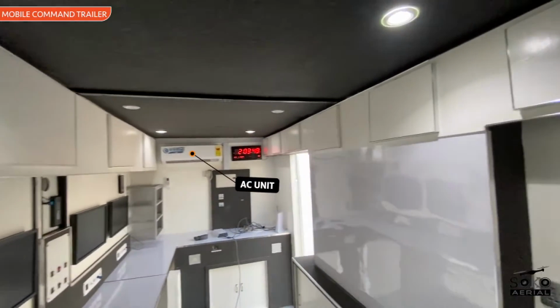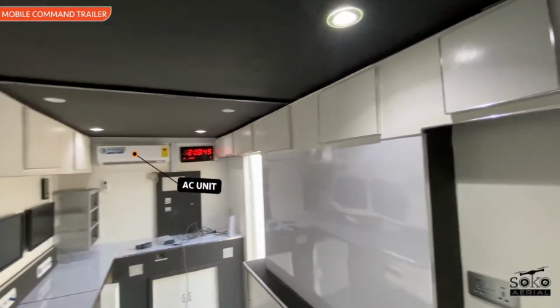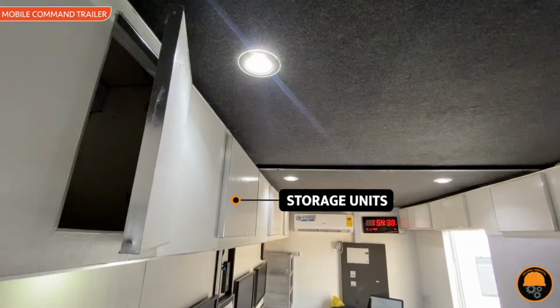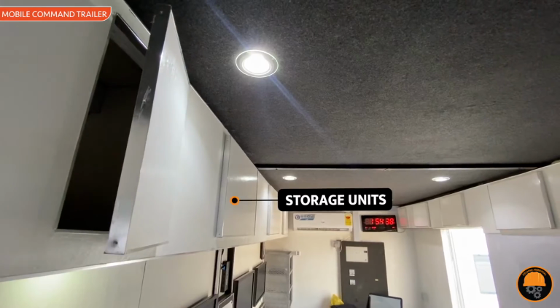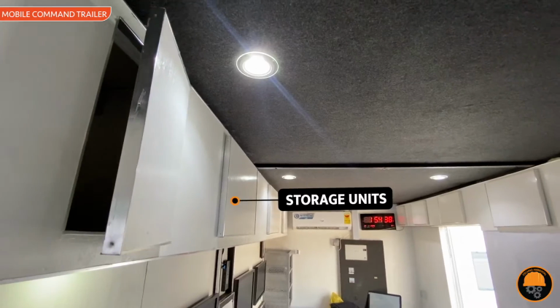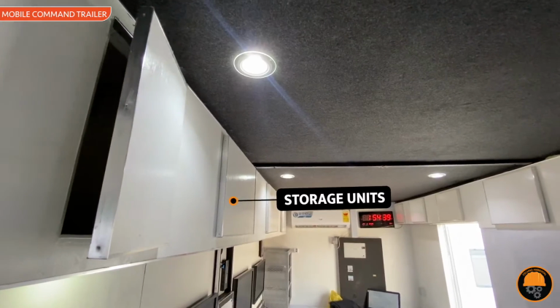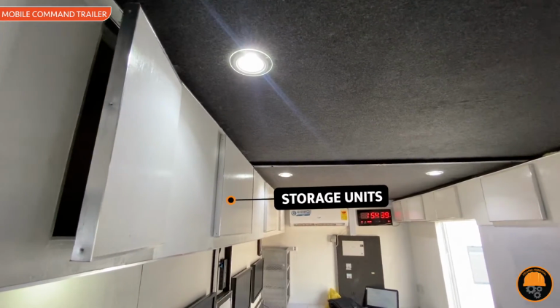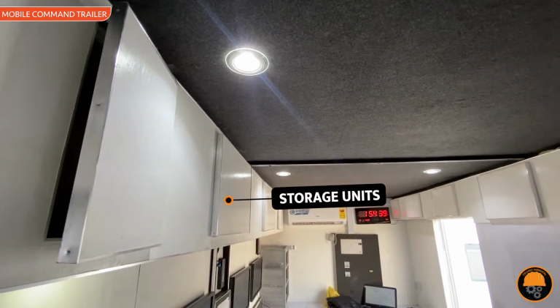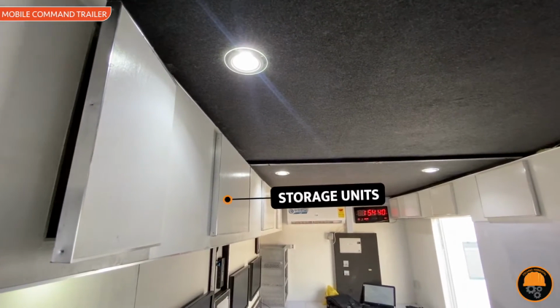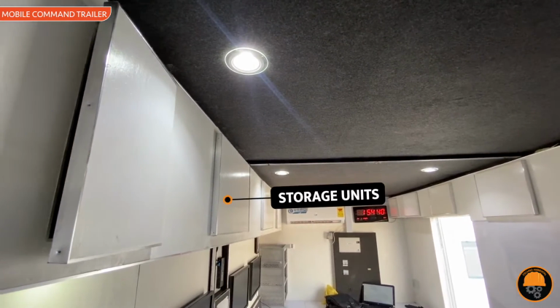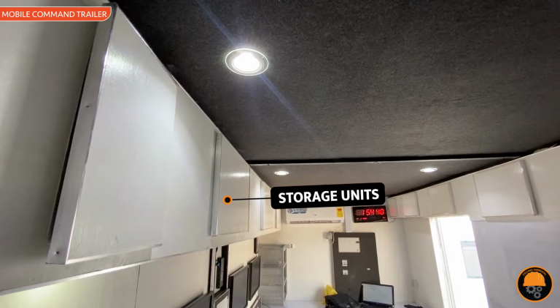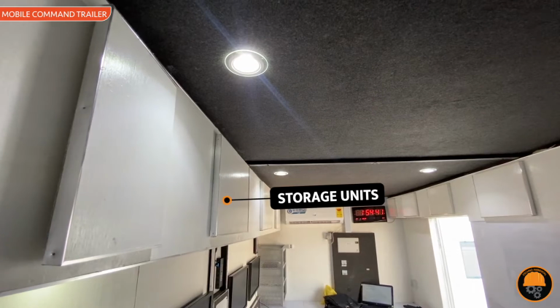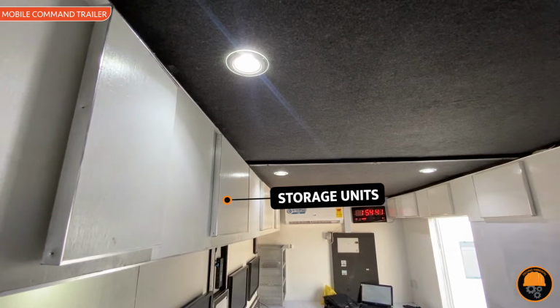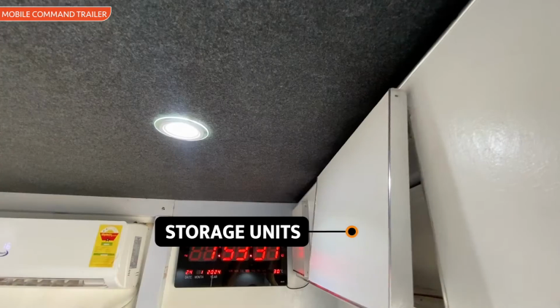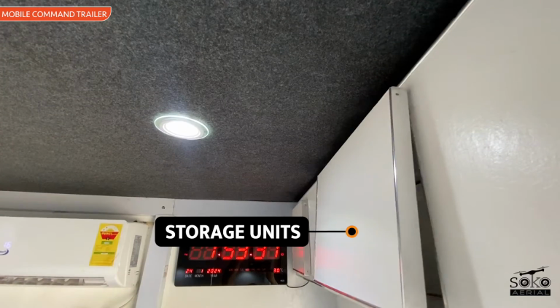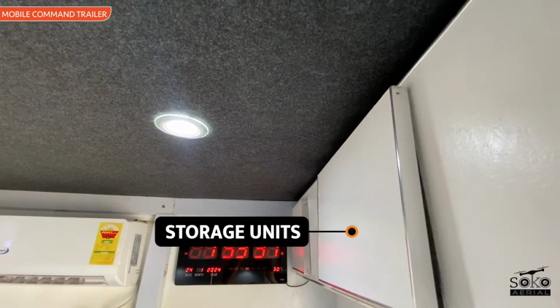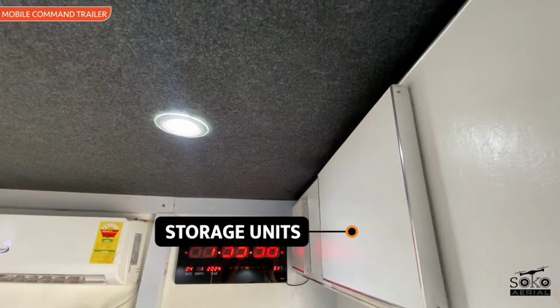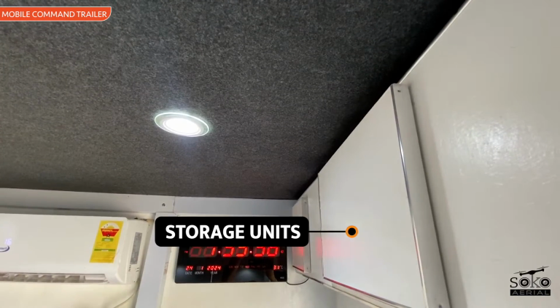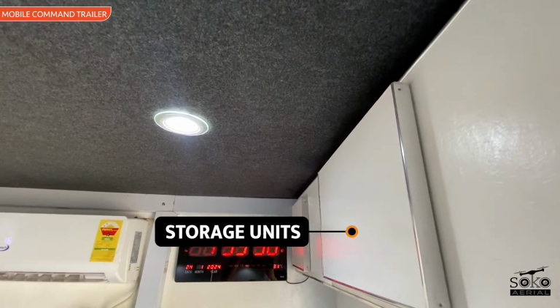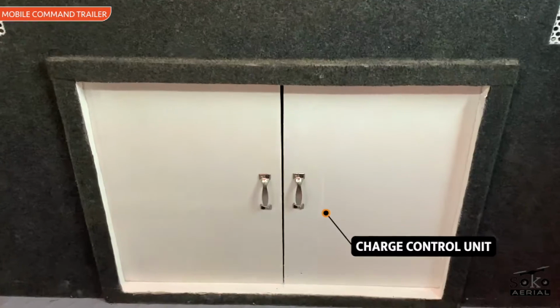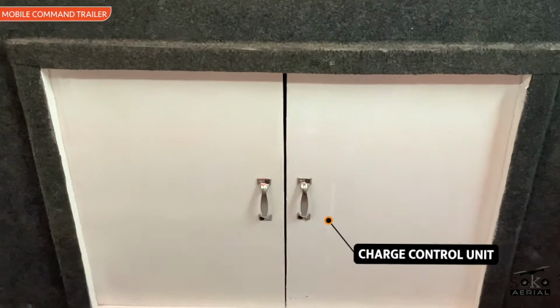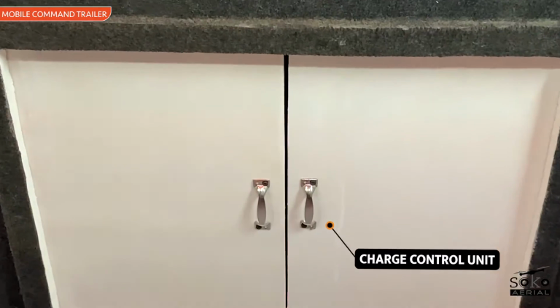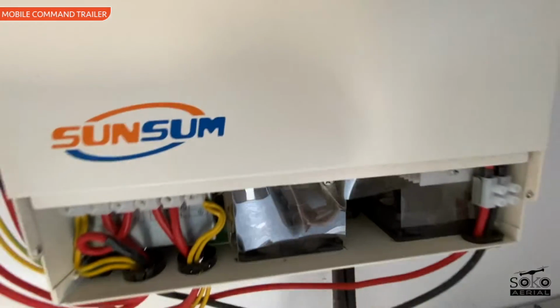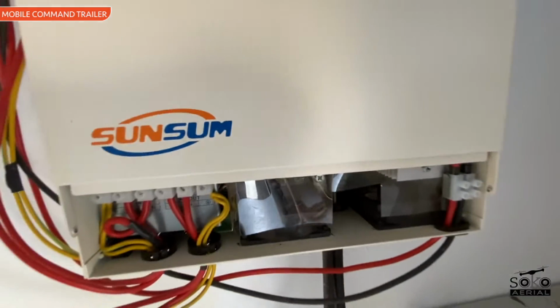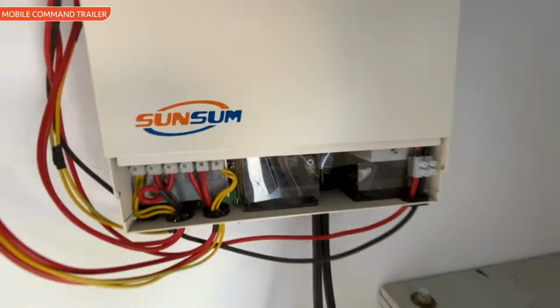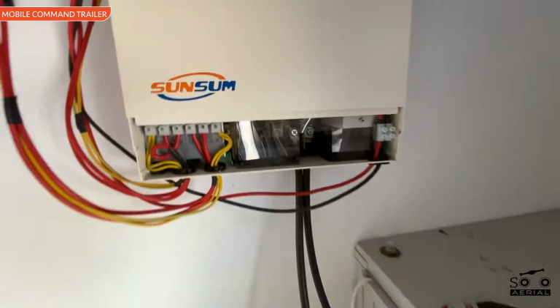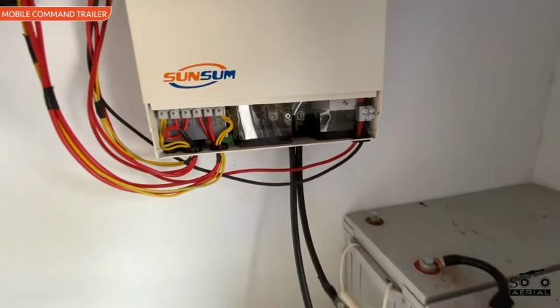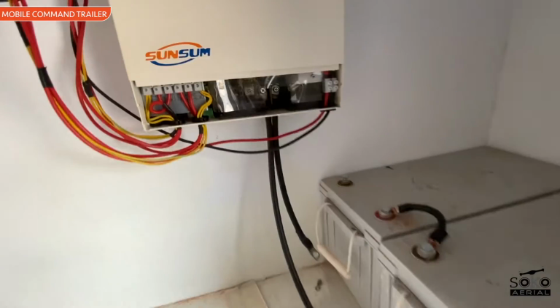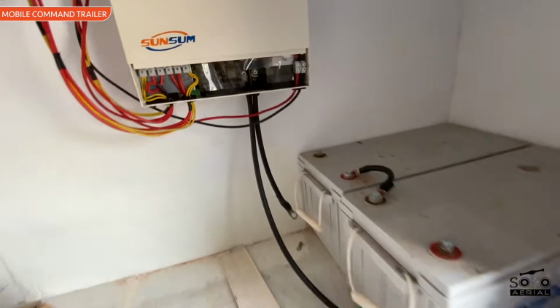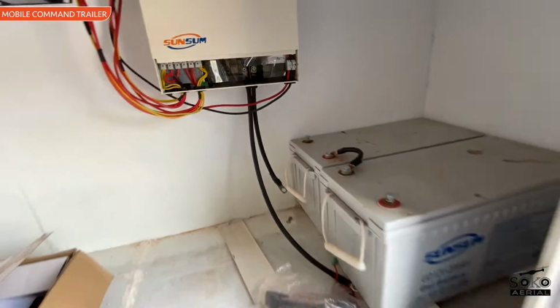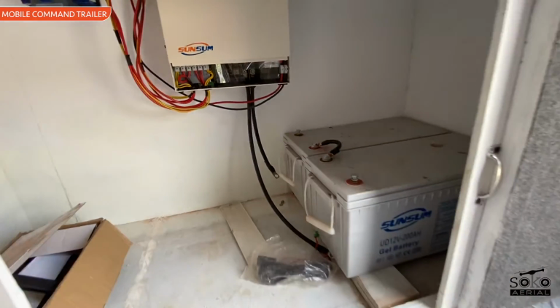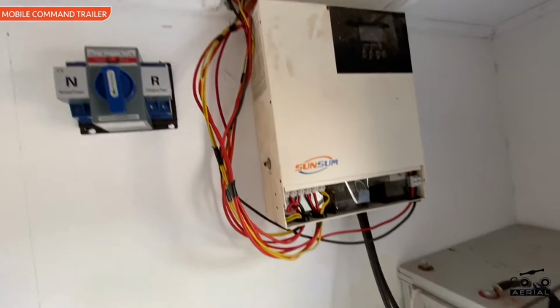In summary, mobile command trailers are crucial for flexible, well-equipped, and swiftly deployable command centers, enhancing the military's drone capabilities.